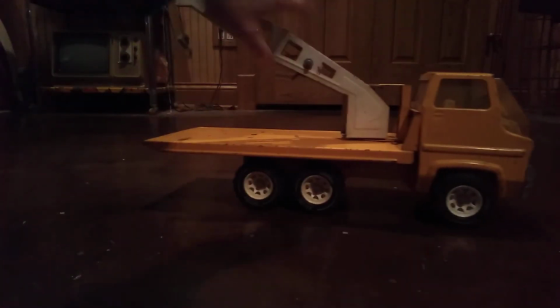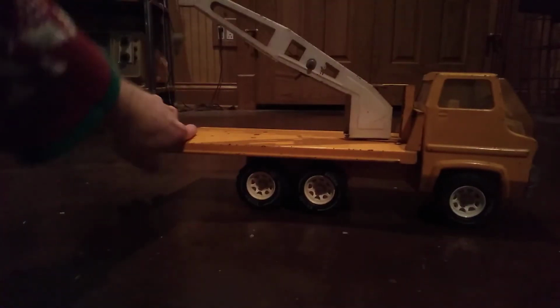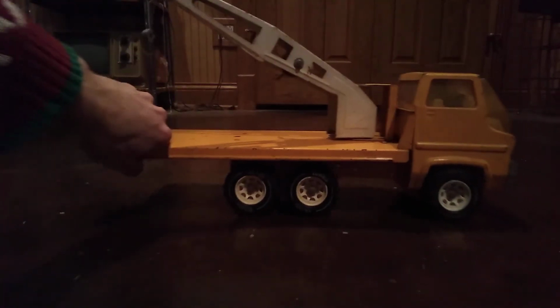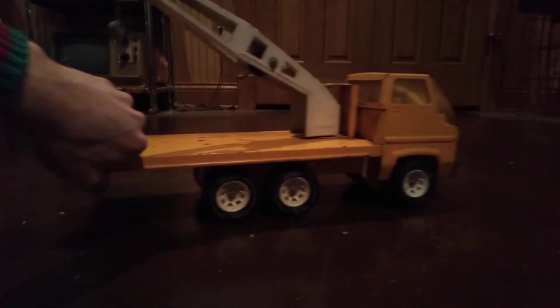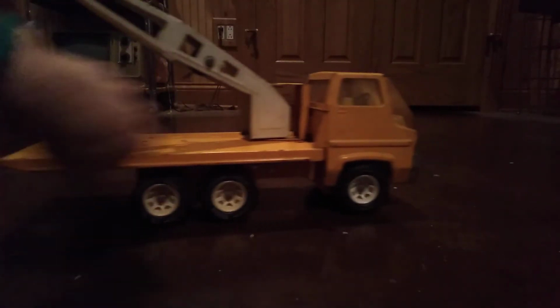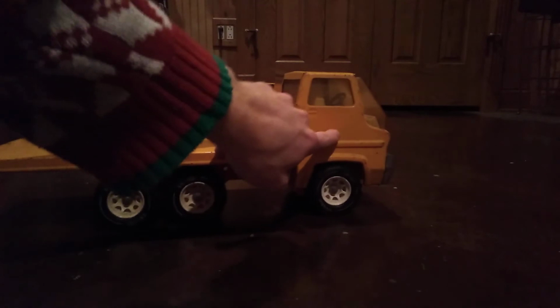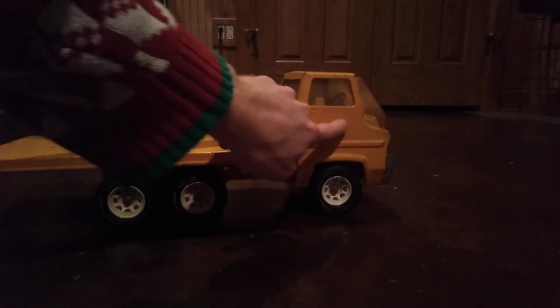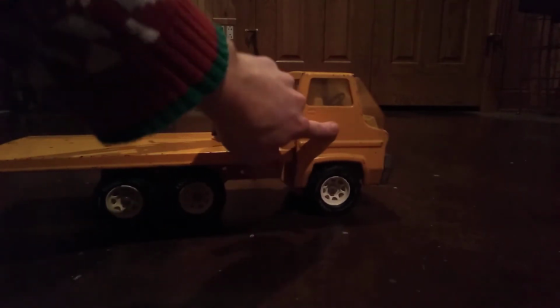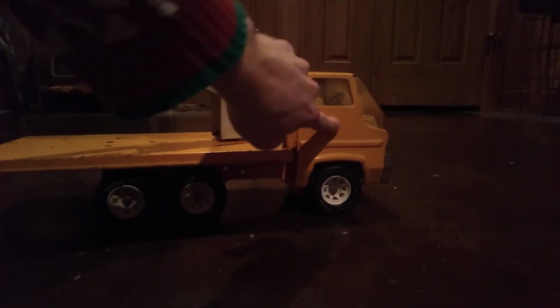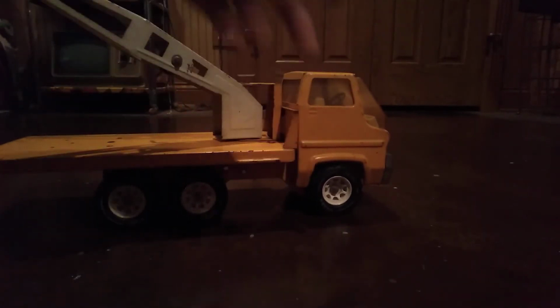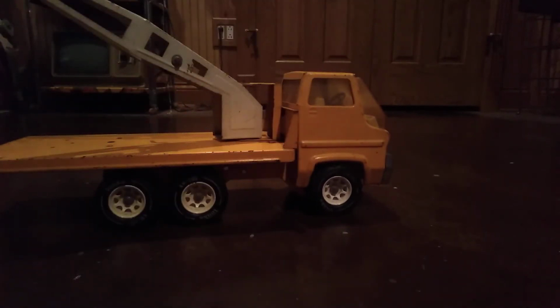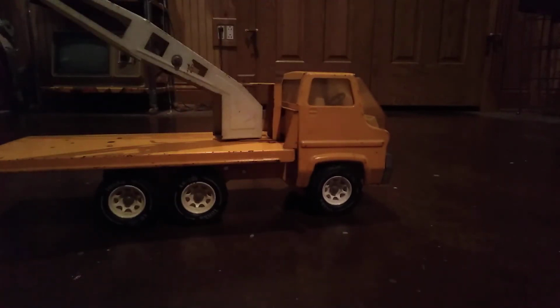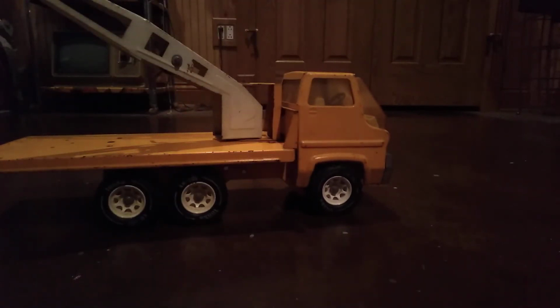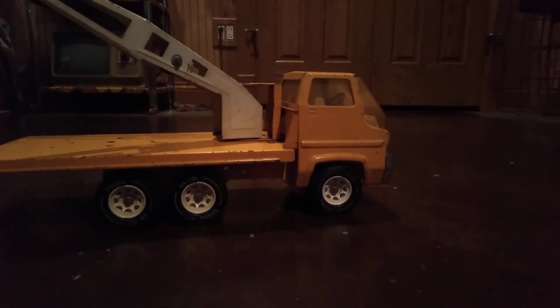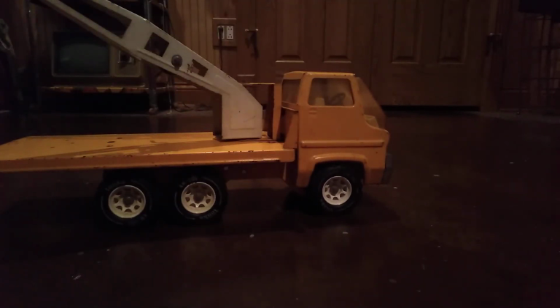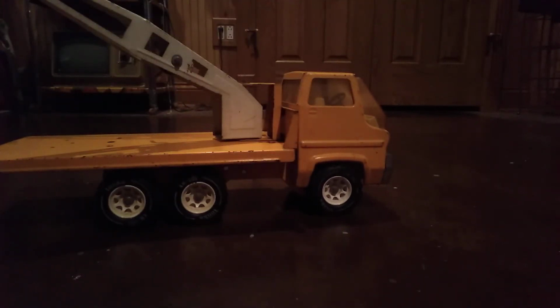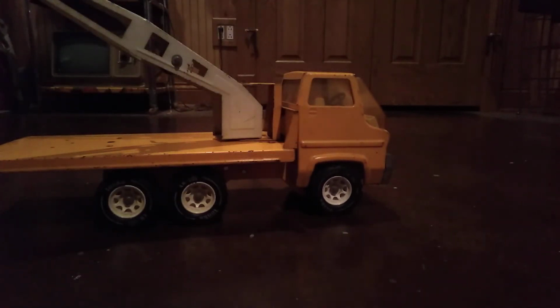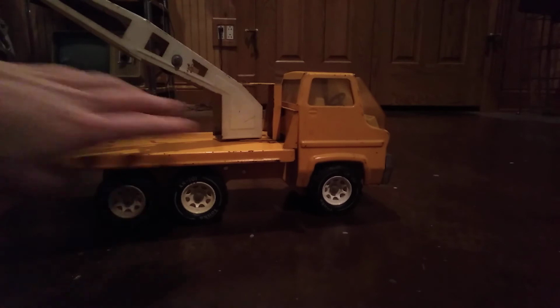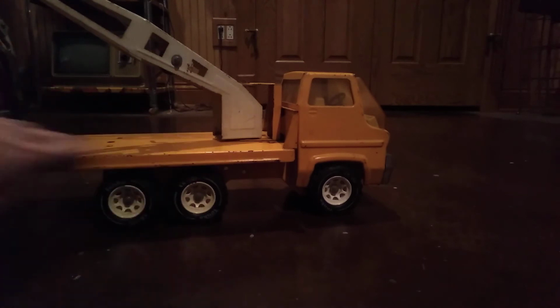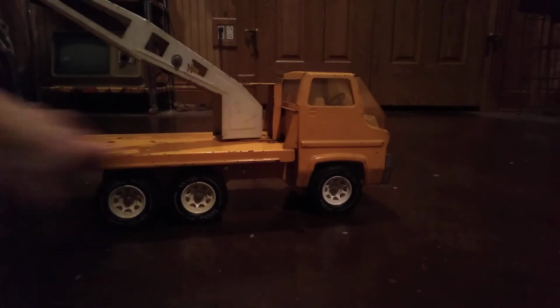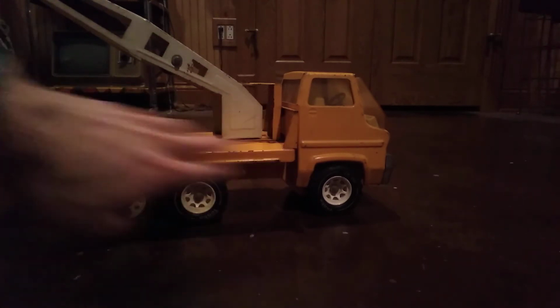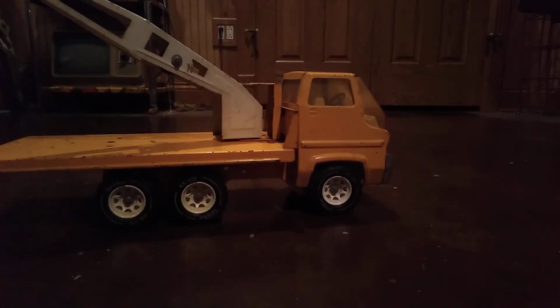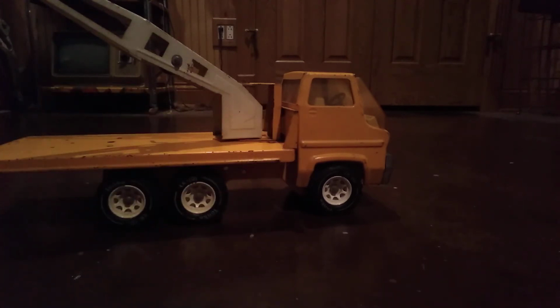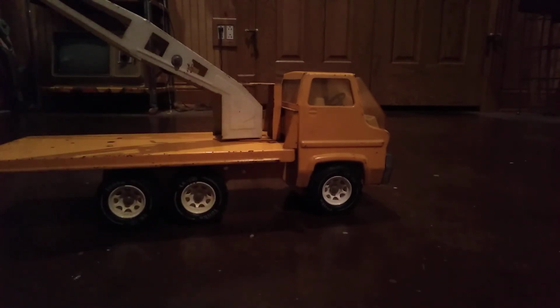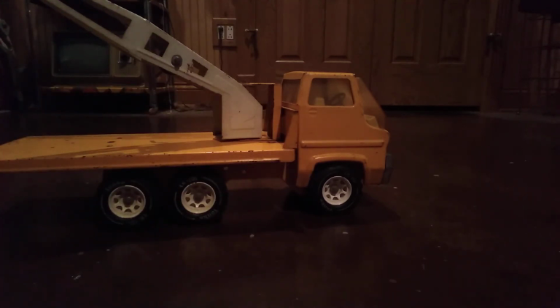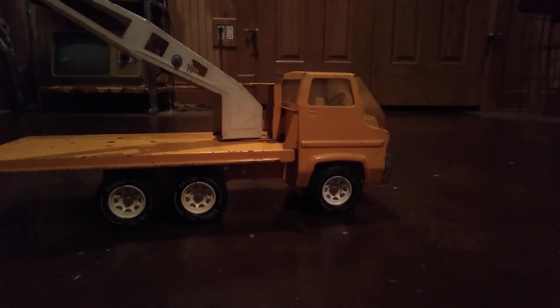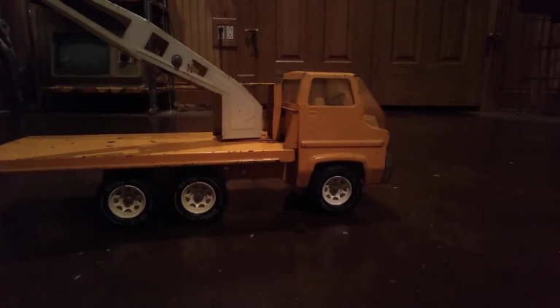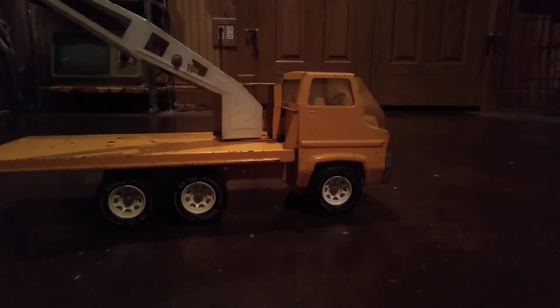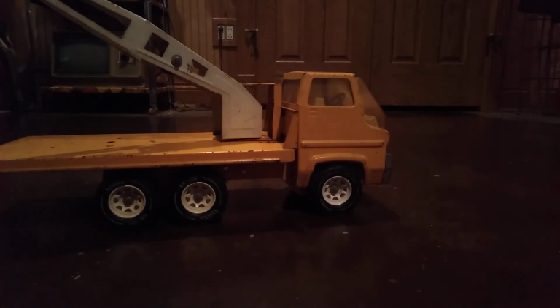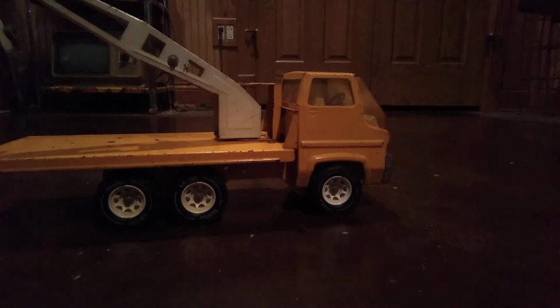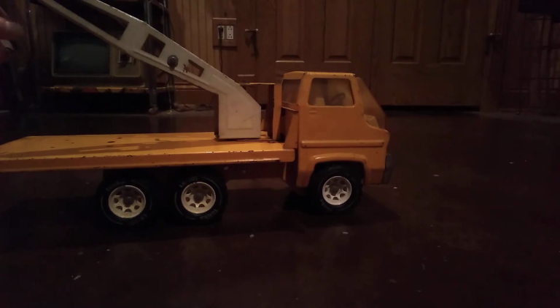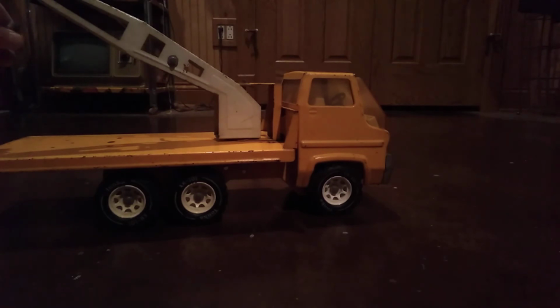Spinning around here - no badge on this side. Other than the stickers being gone, honestly it's not in terrible shape. It's got some paint issues but overall it's in good shape.